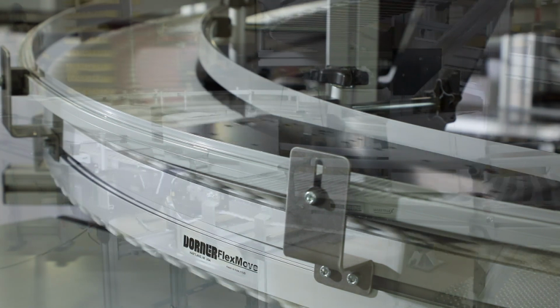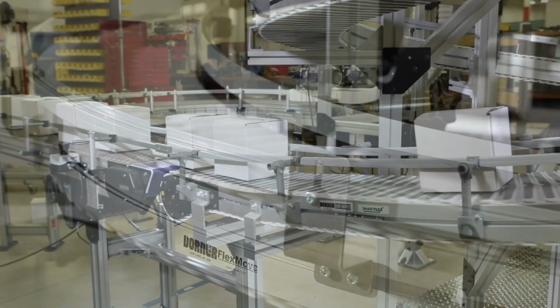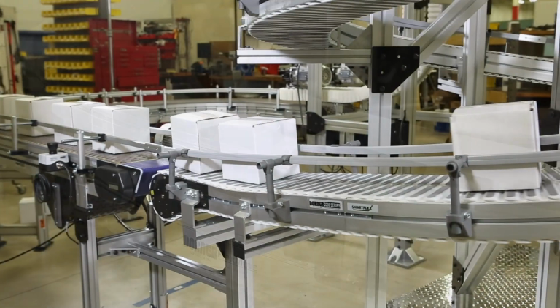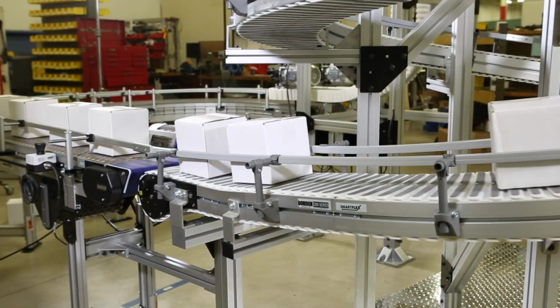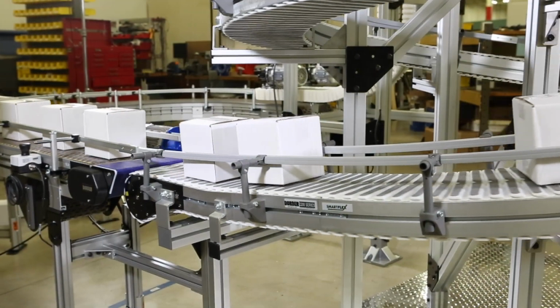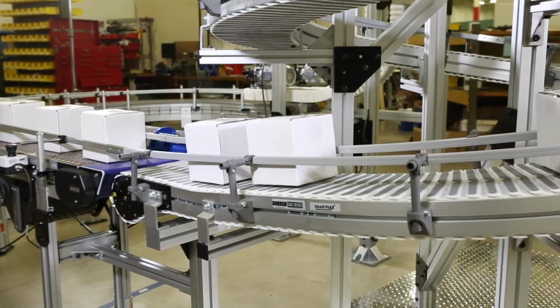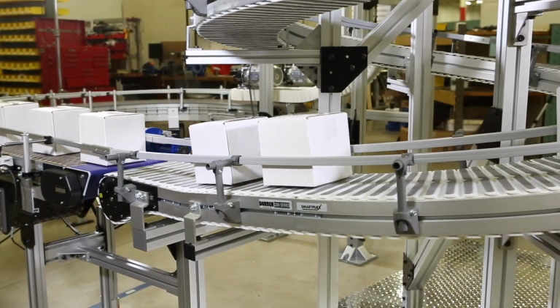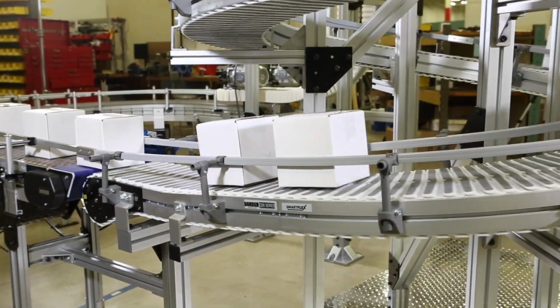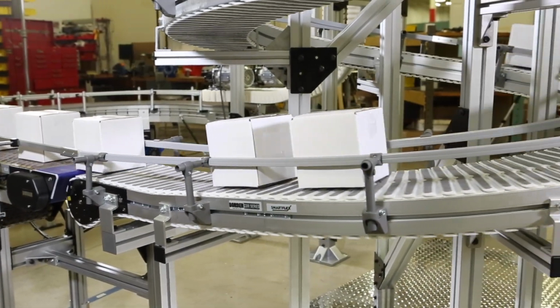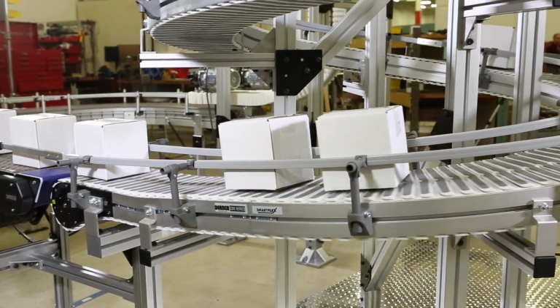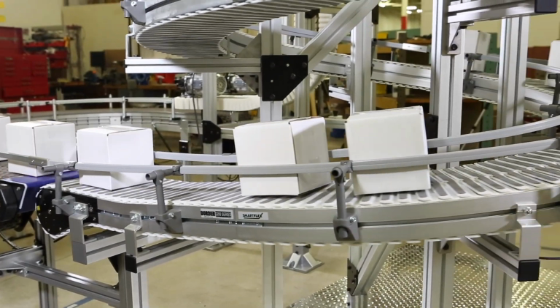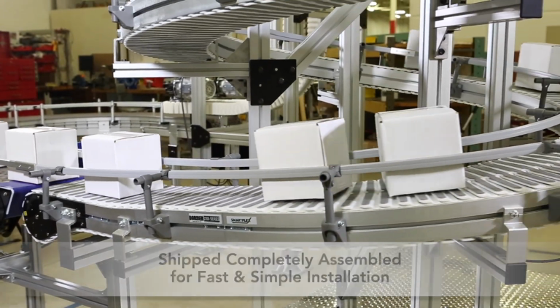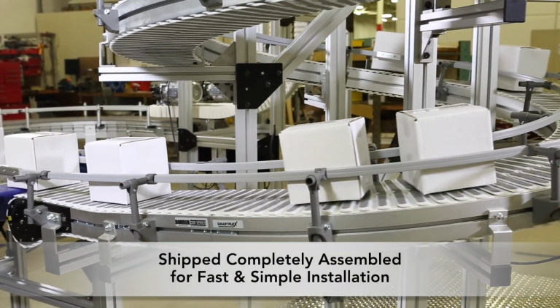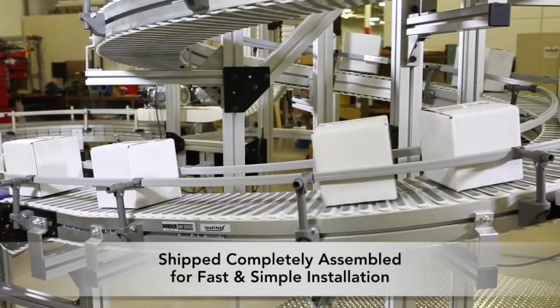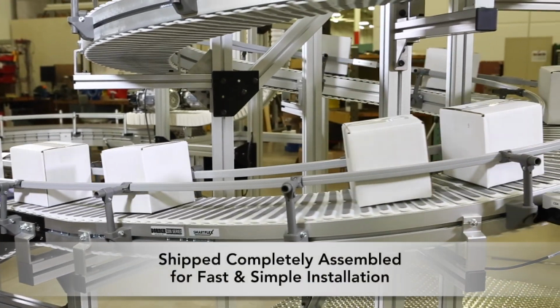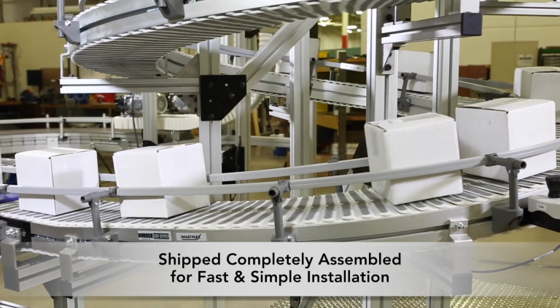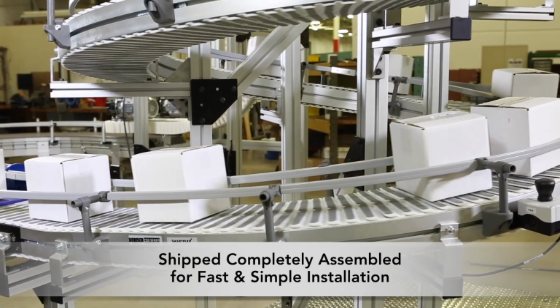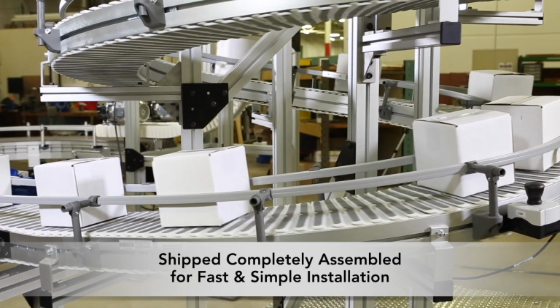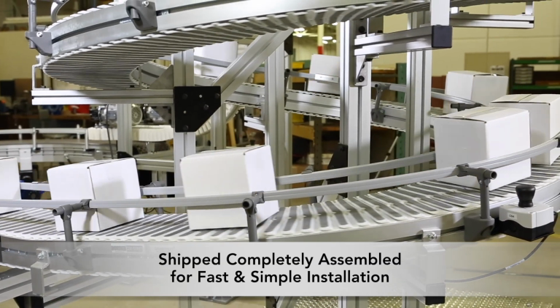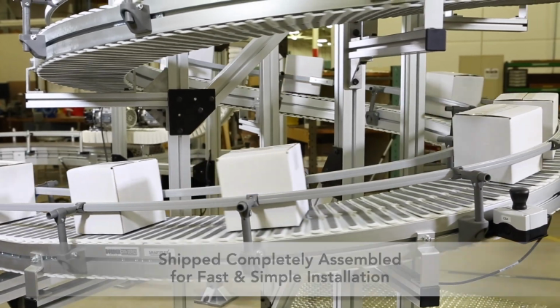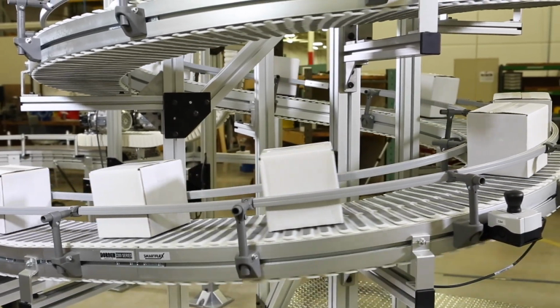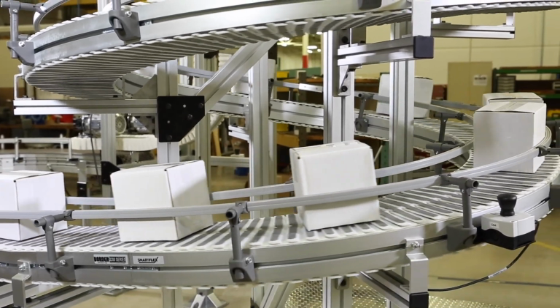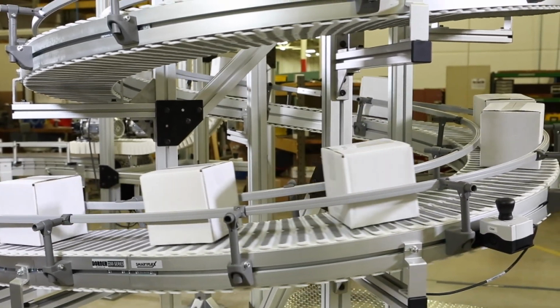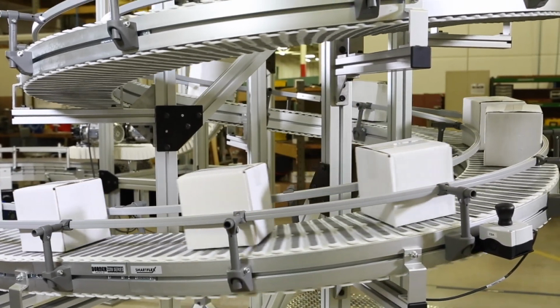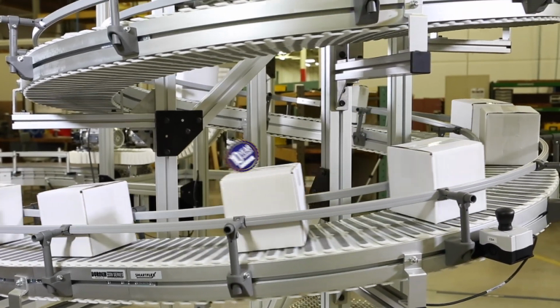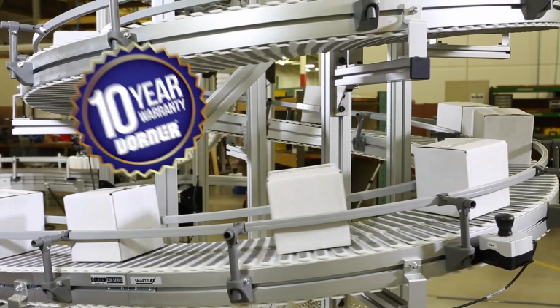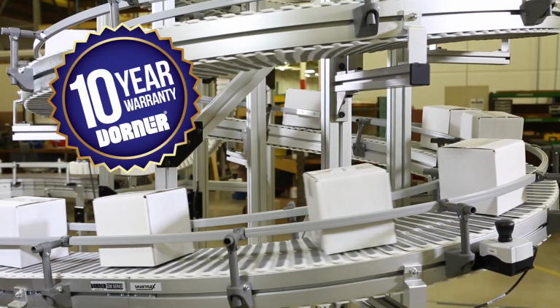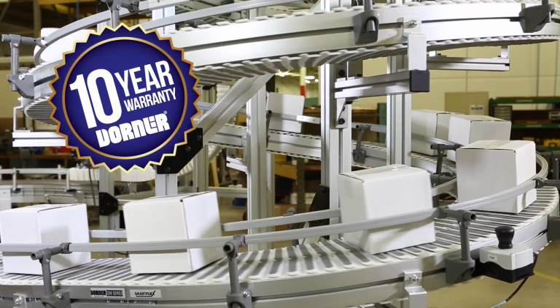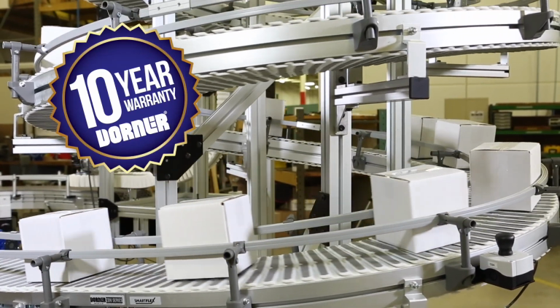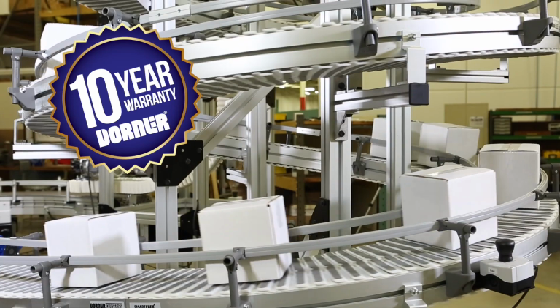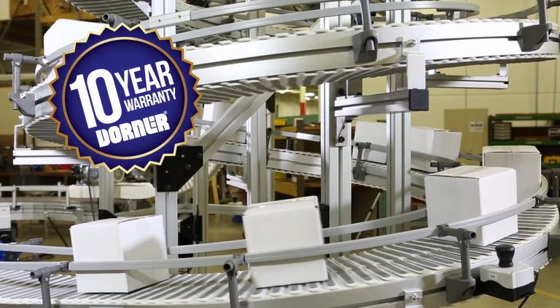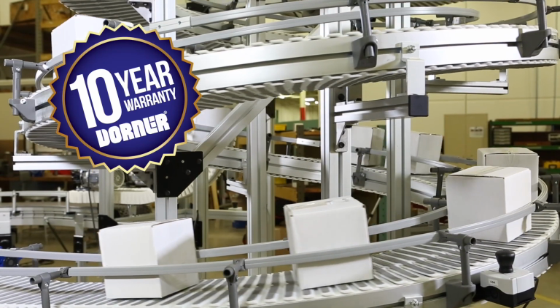For speed and ease of installation, custom Flexmove Helix Conveyors can be shipped completely assembled. Dorner Conveyors come standard with the peace of mind of the Dorner 10-year warranty.